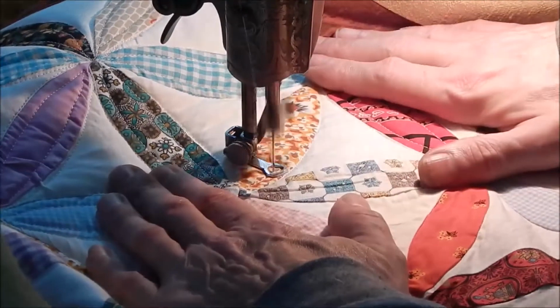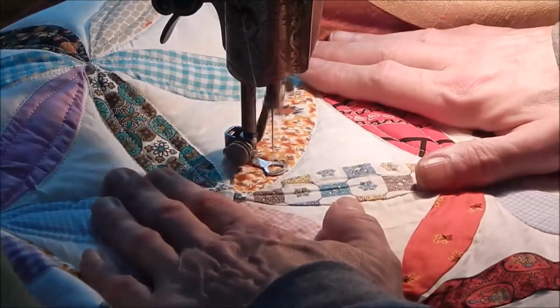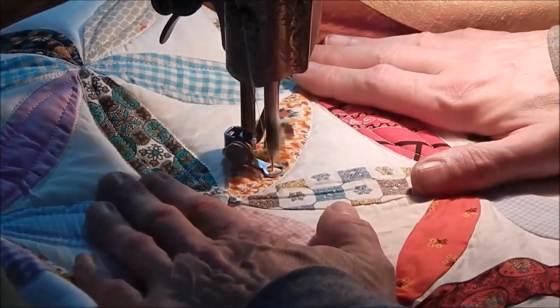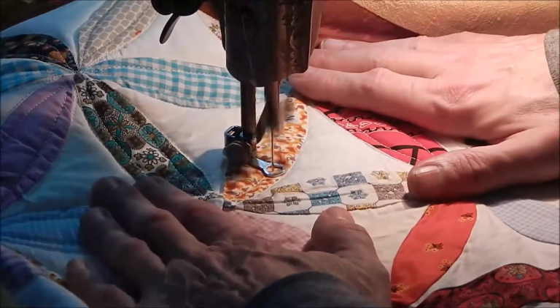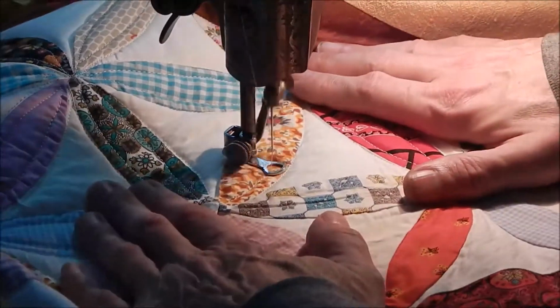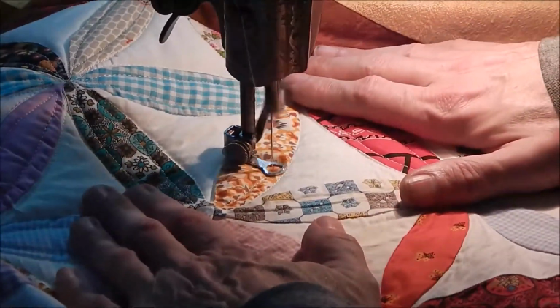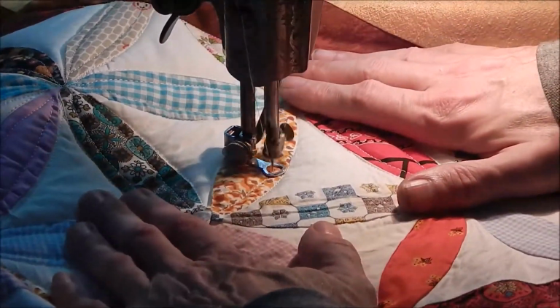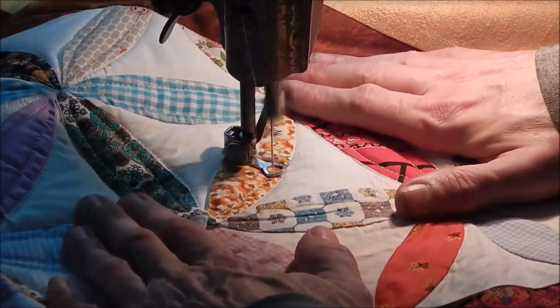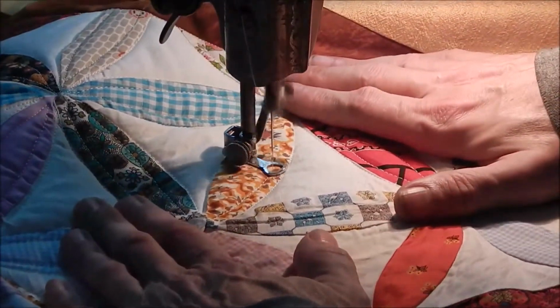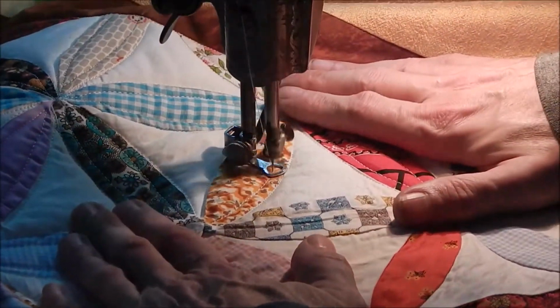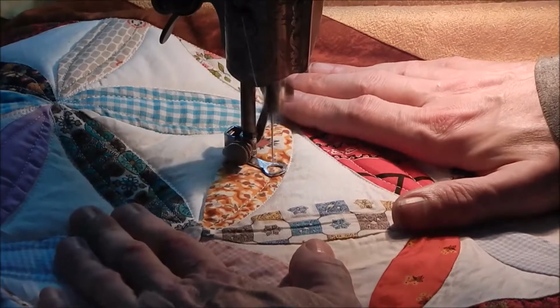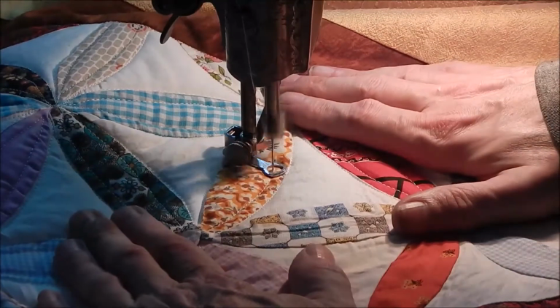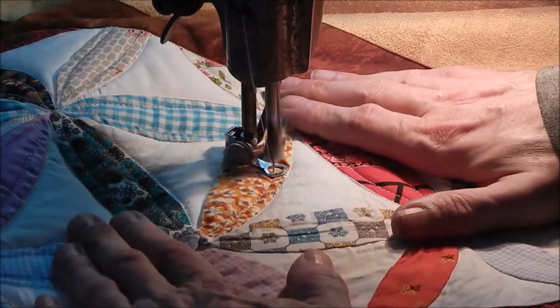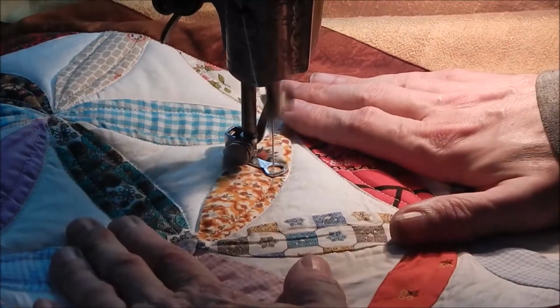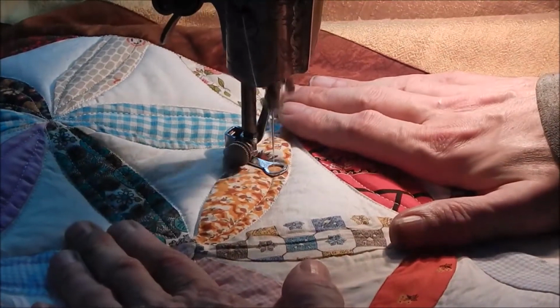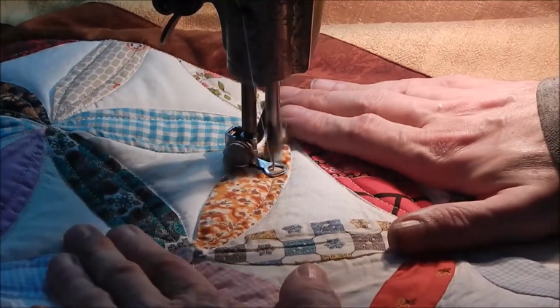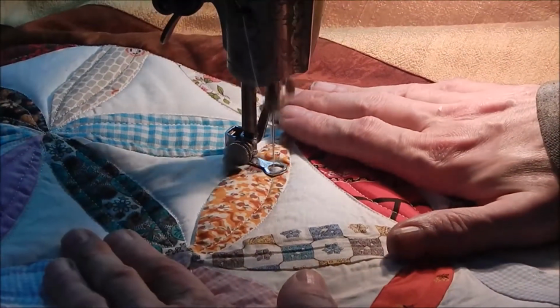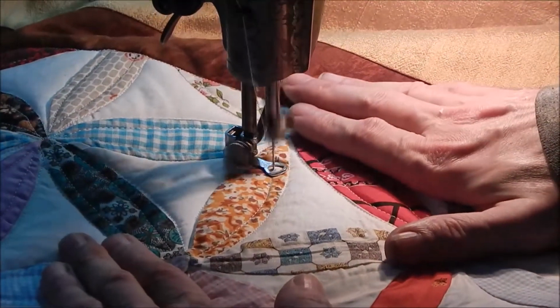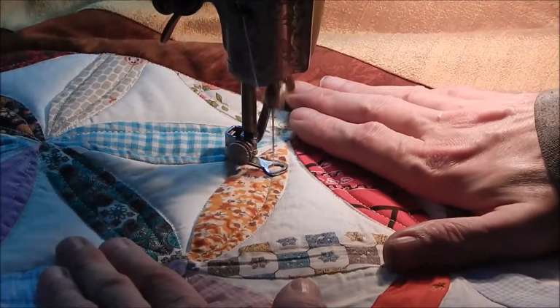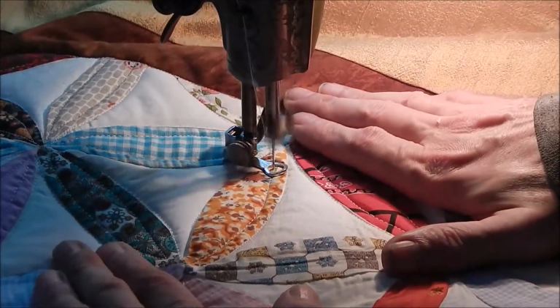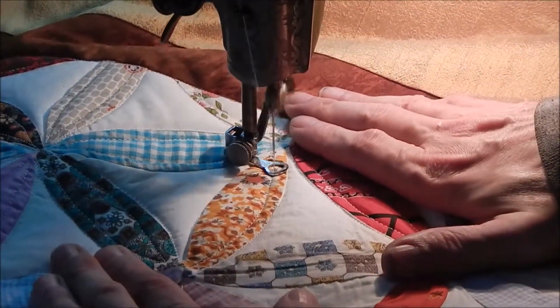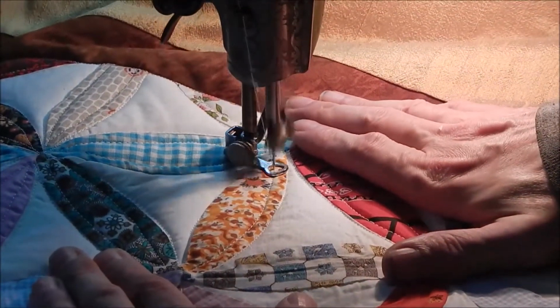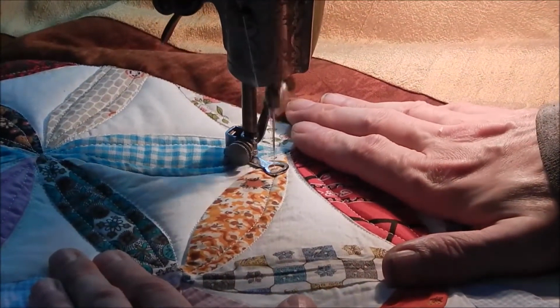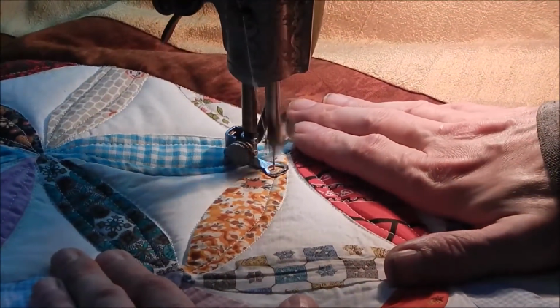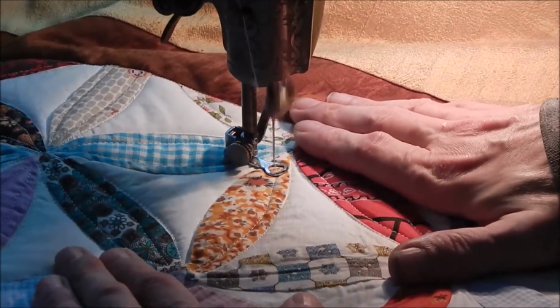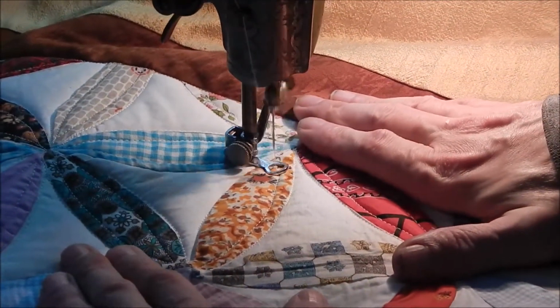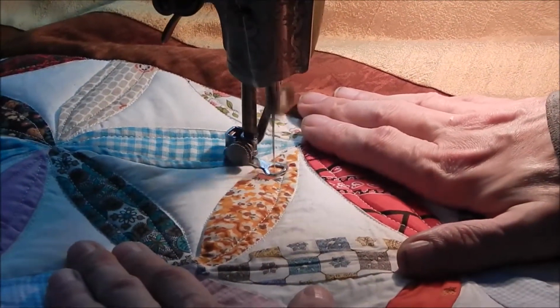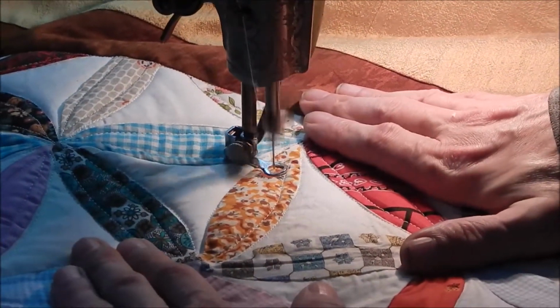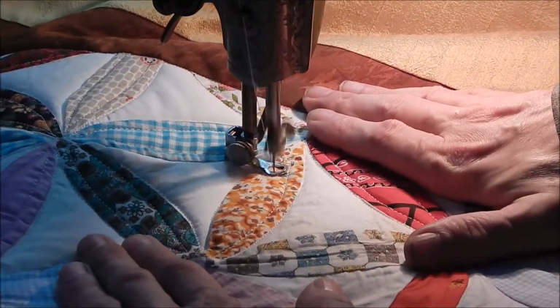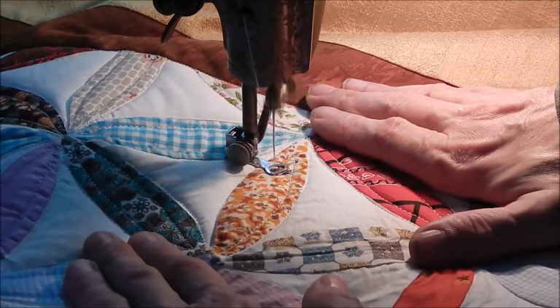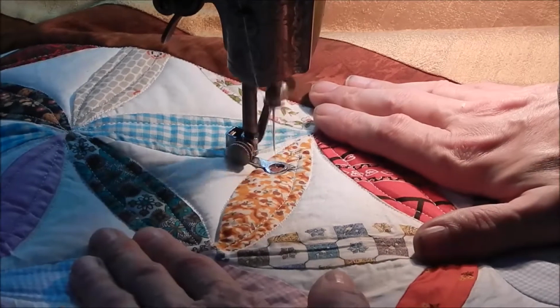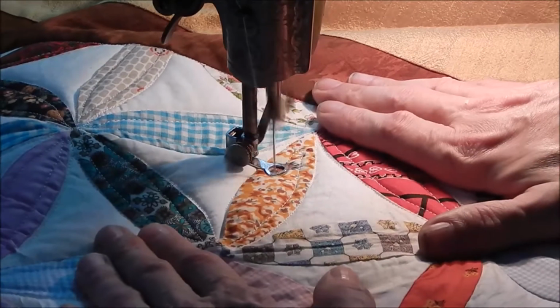If you're a stitch-in-the-ditch quilter, you have my ultimate respect because it's really hard.